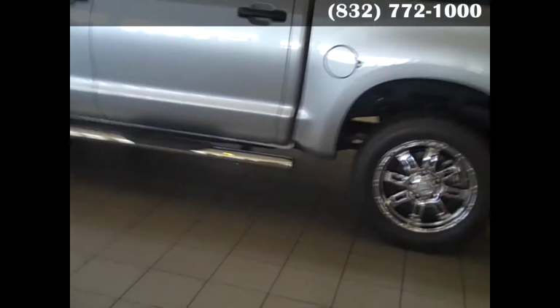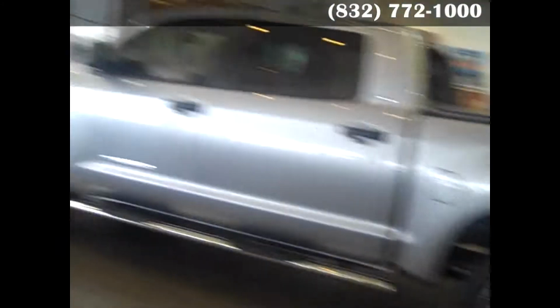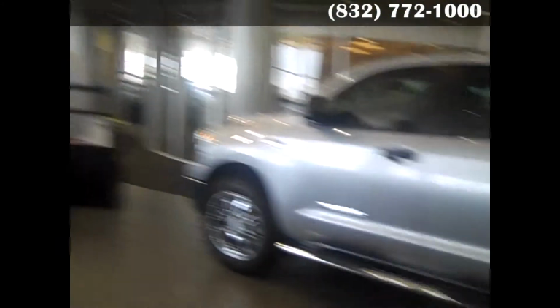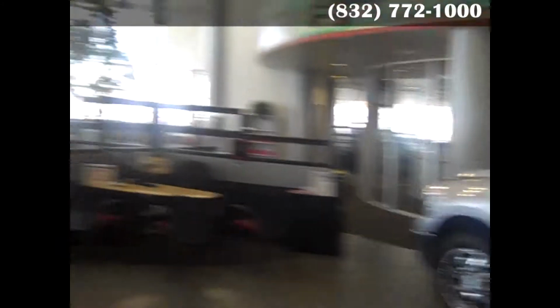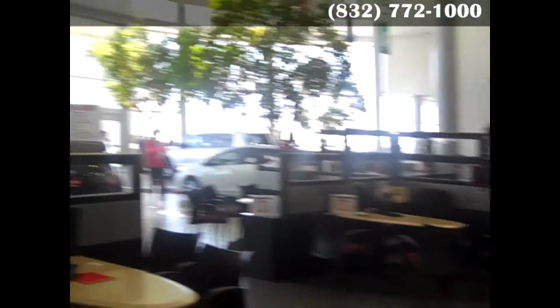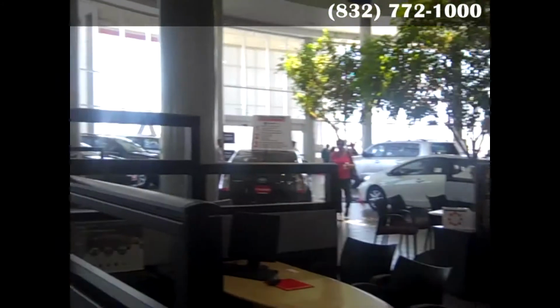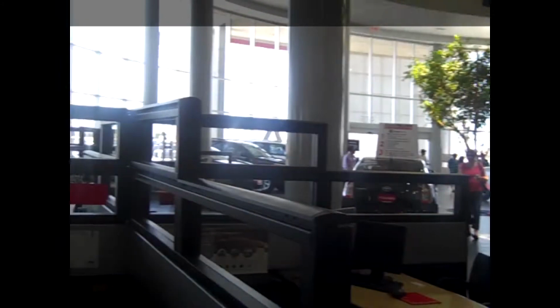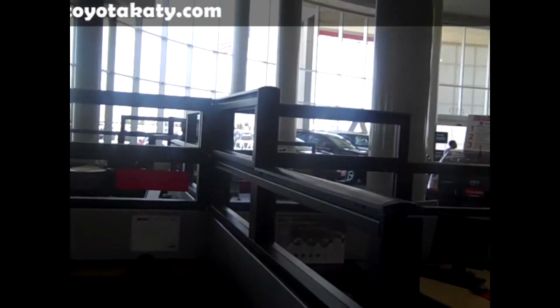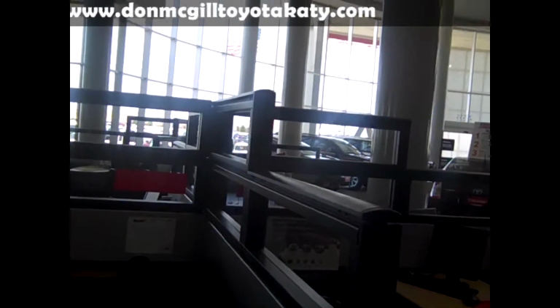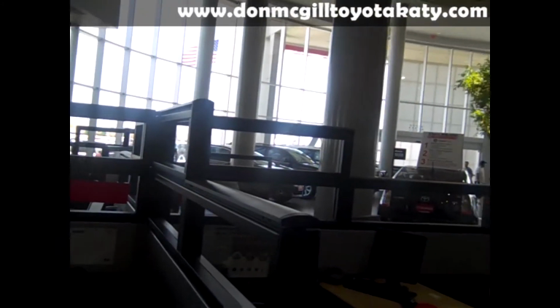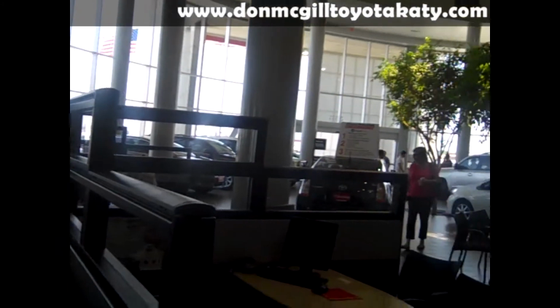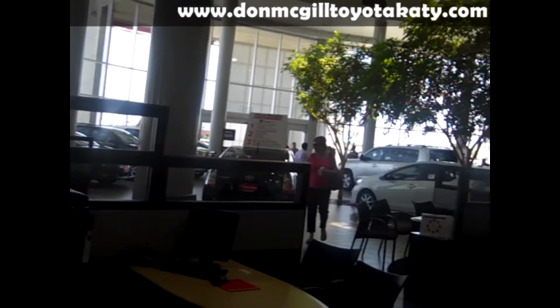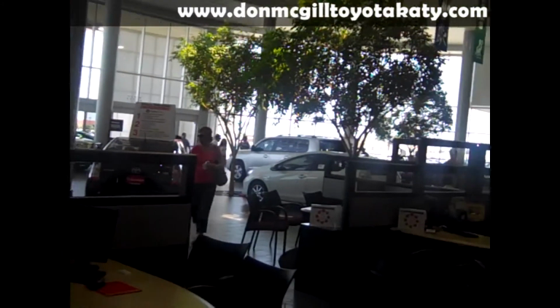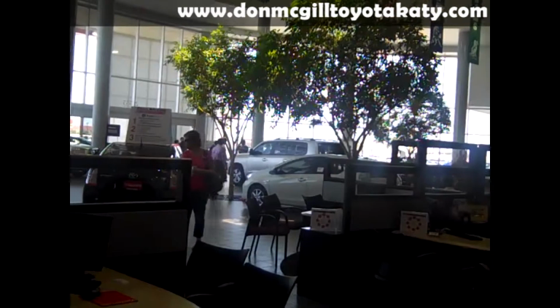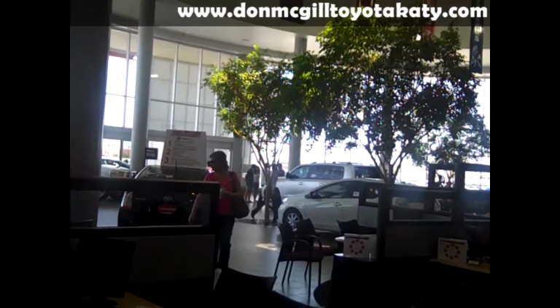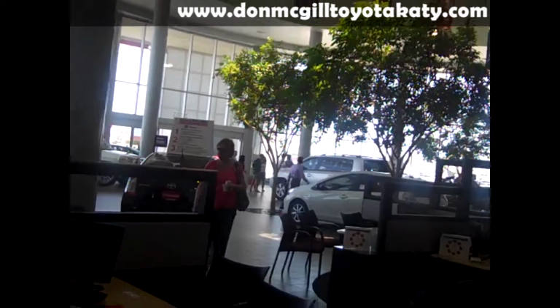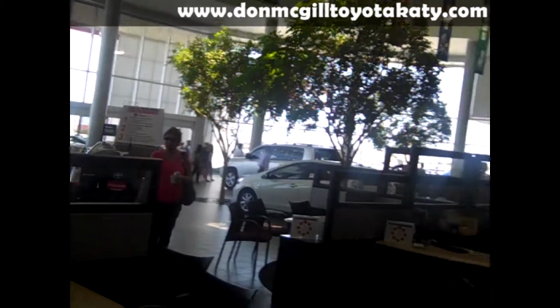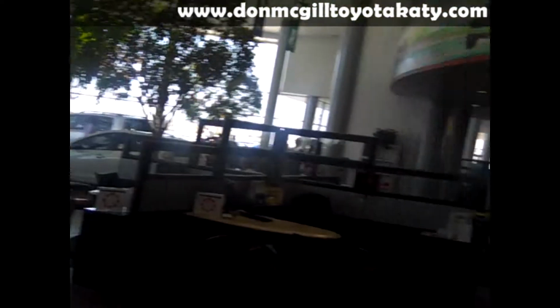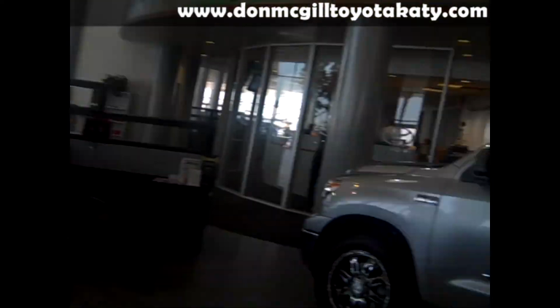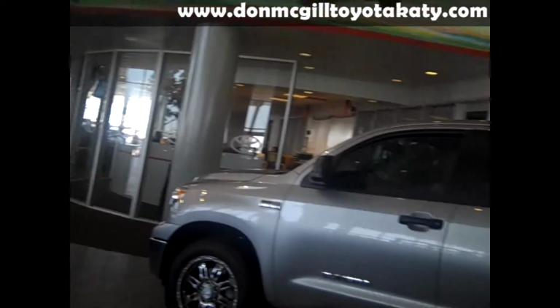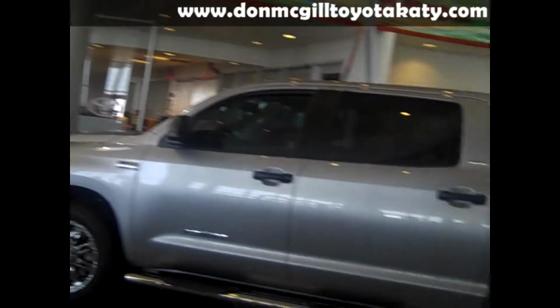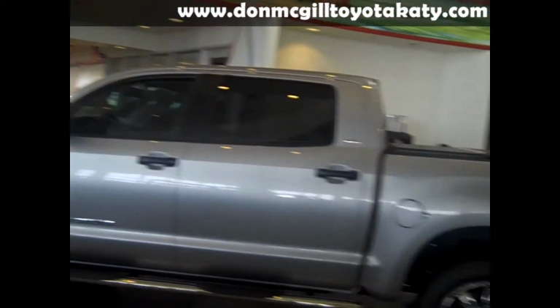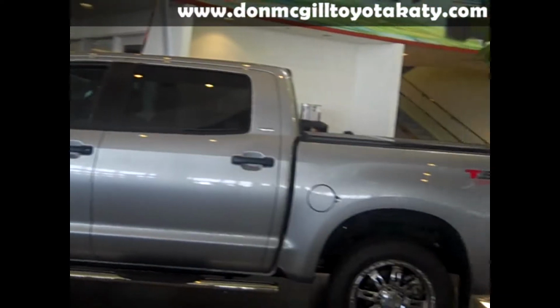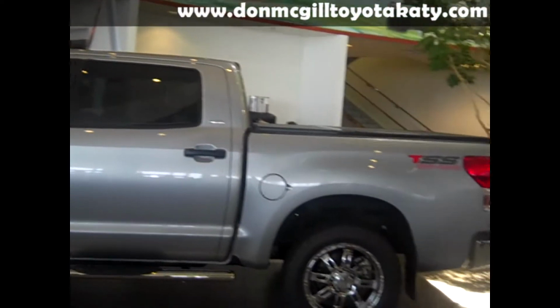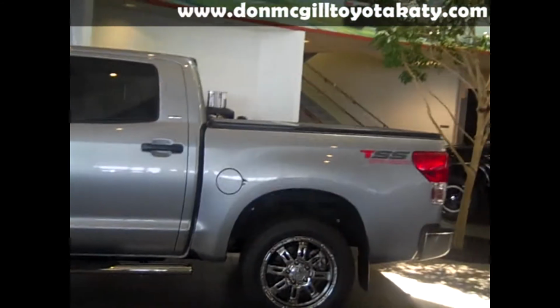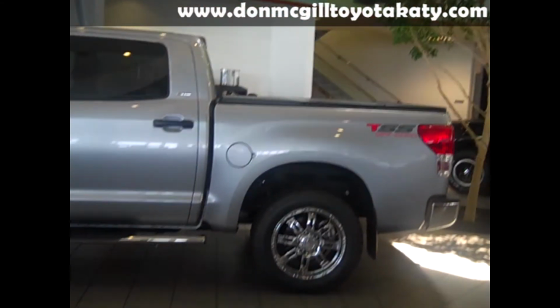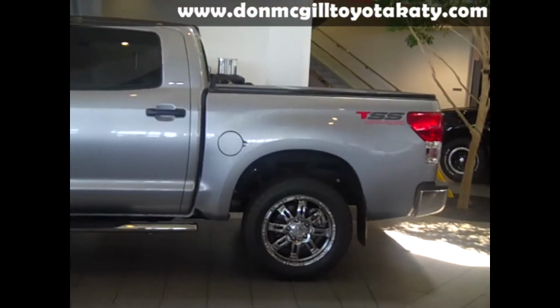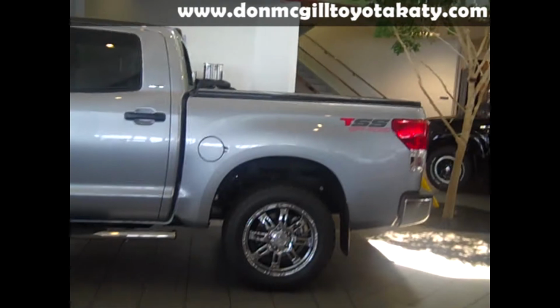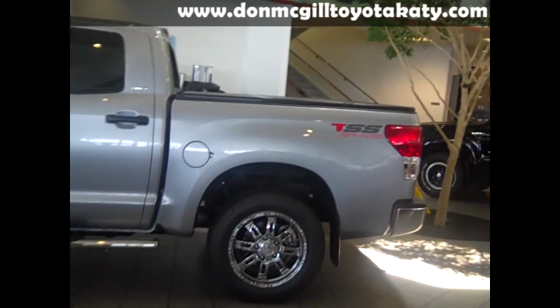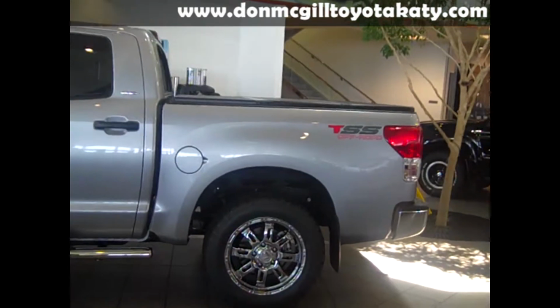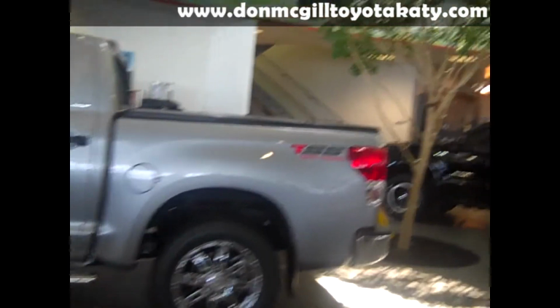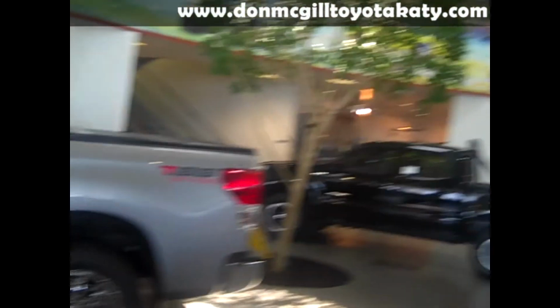We're here live on the showroom floor and it is just jam-packed. Customers are everywhere. This is the place to buy a truck or car, or service your vehicle.